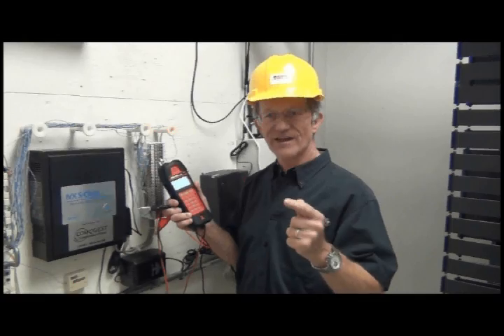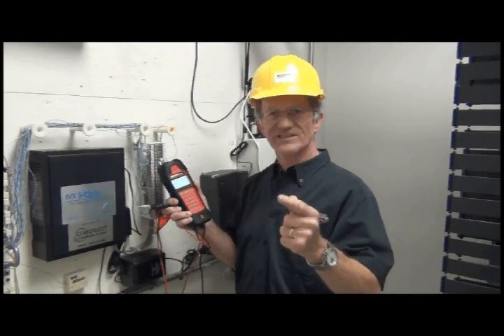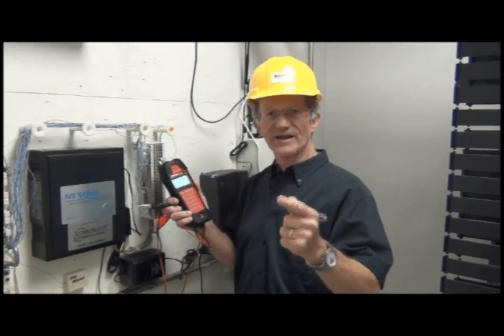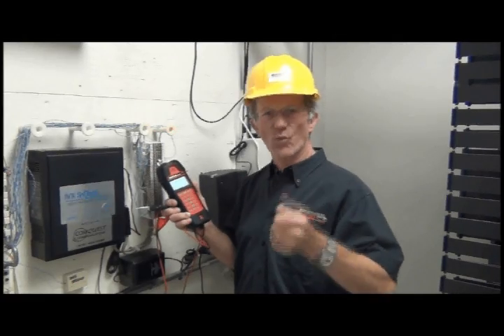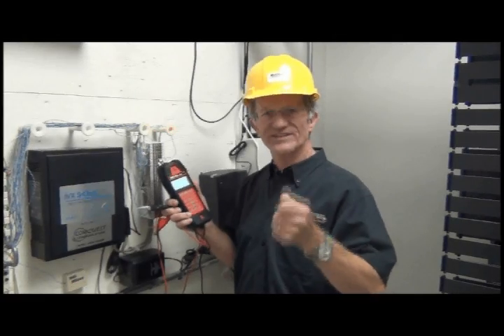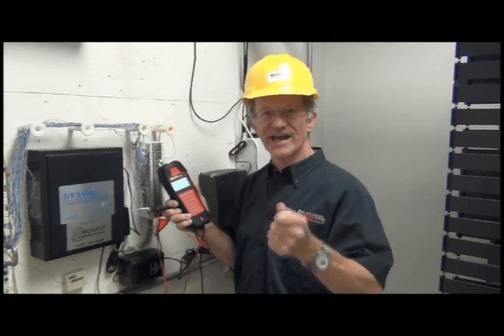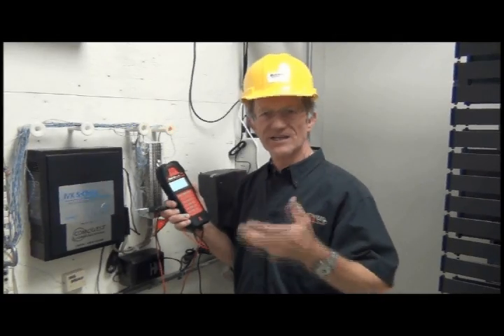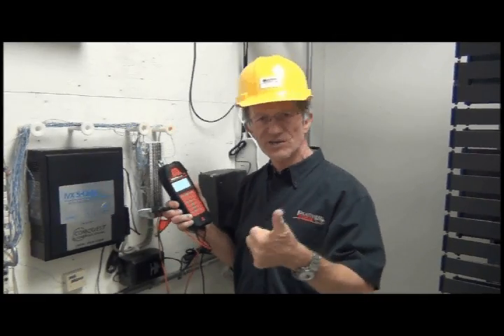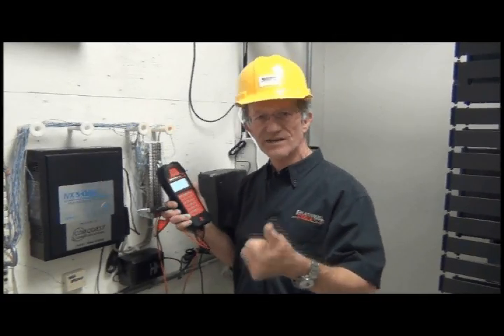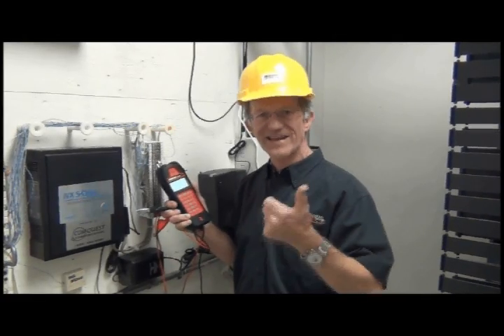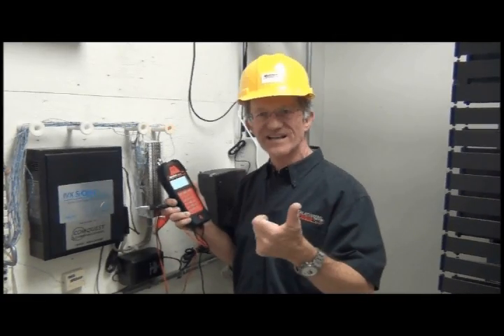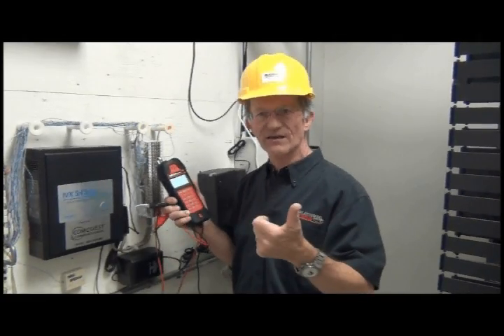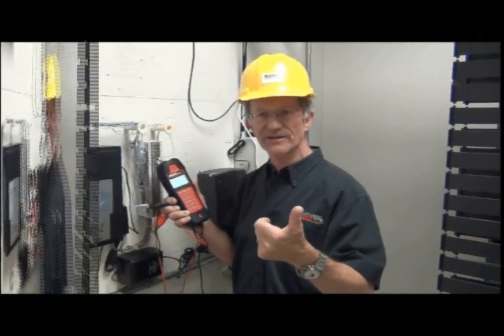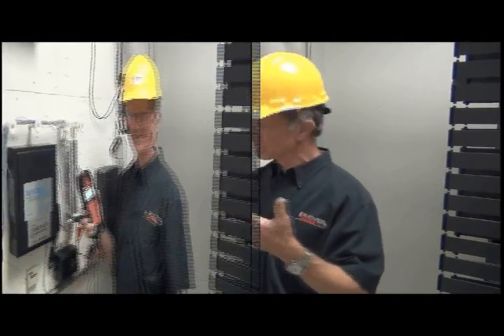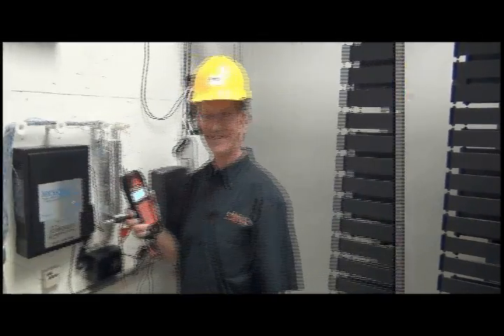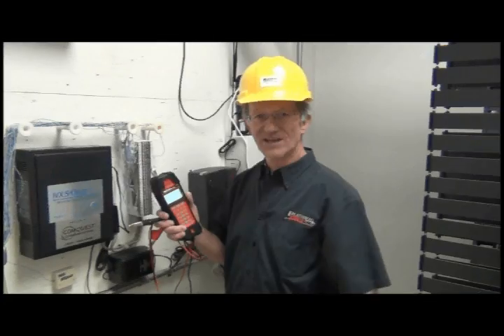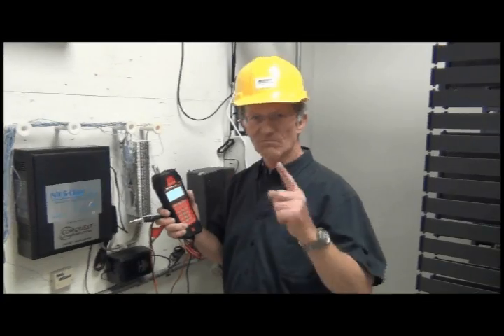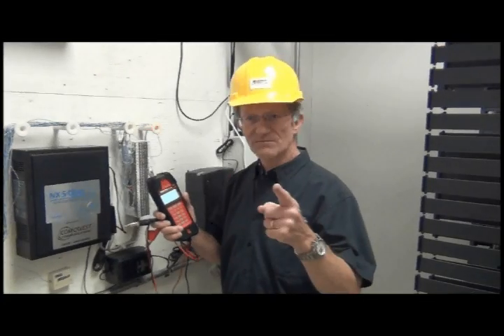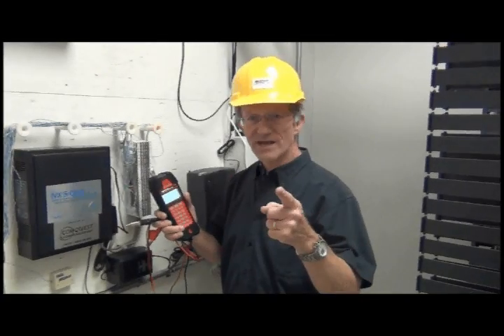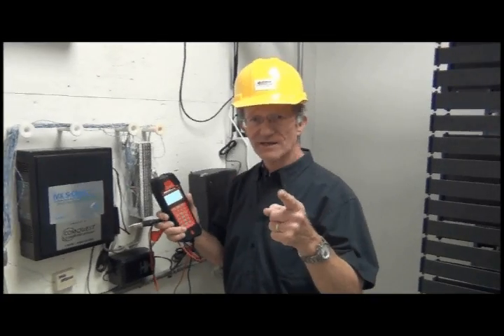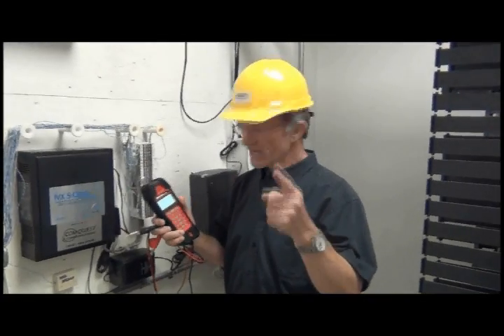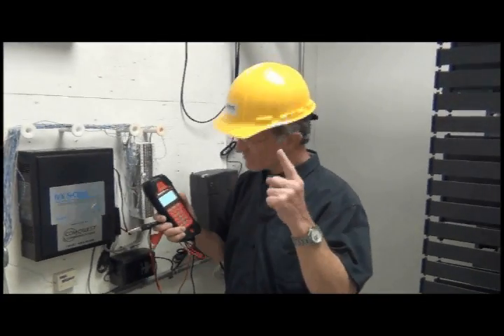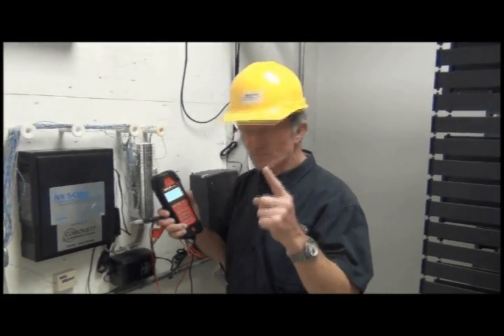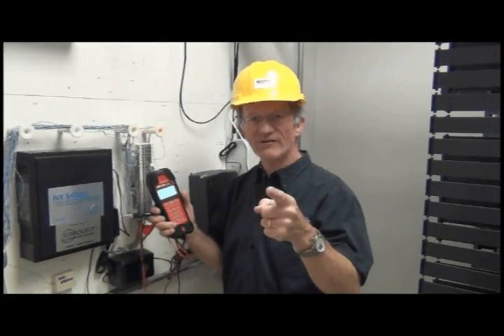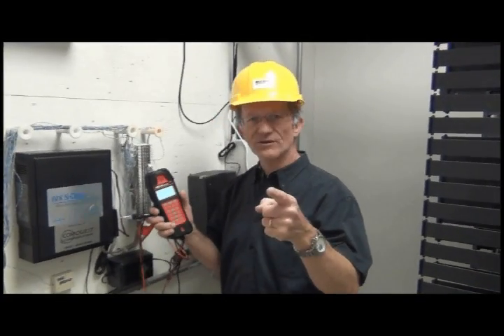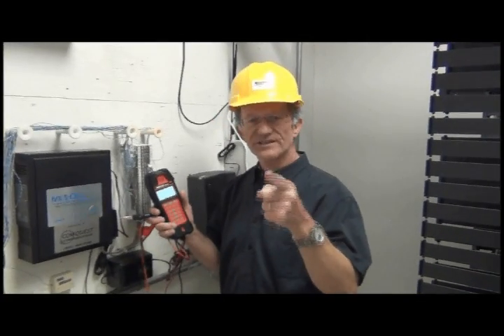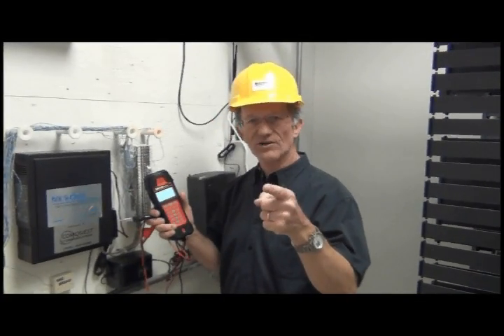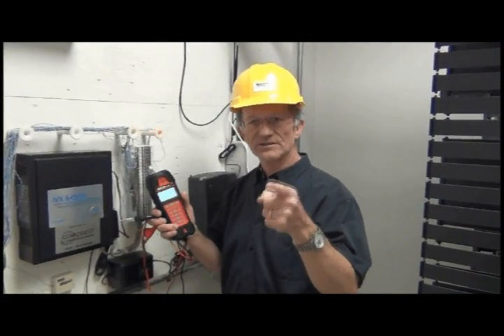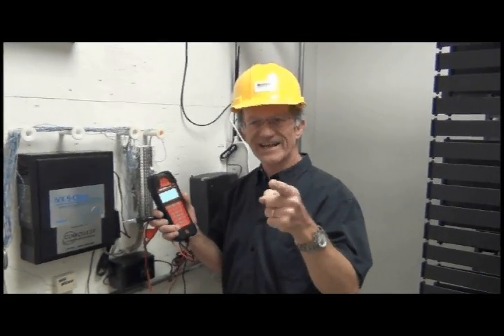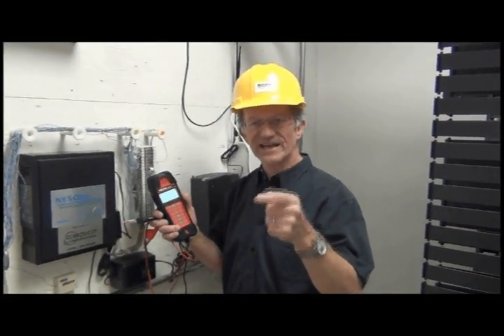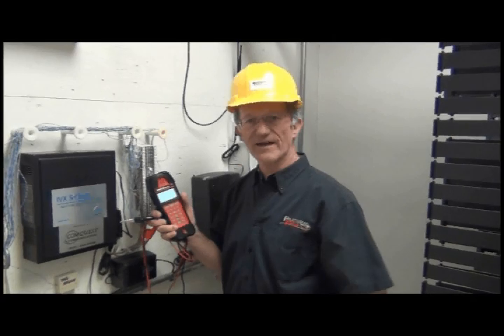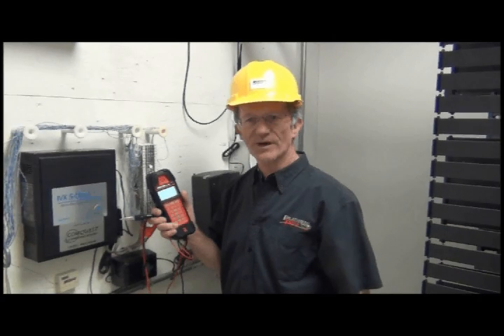And guess what? It will detect T1 and DSL lines. Bottom line, it's the most powerful telco test set ever built.